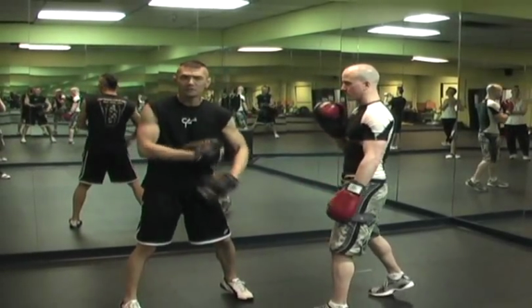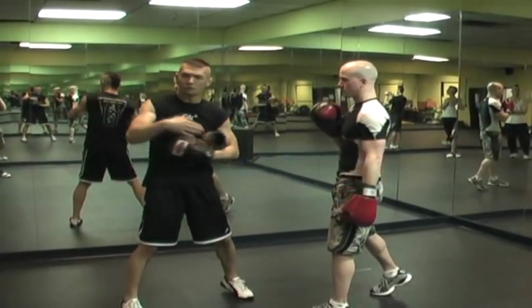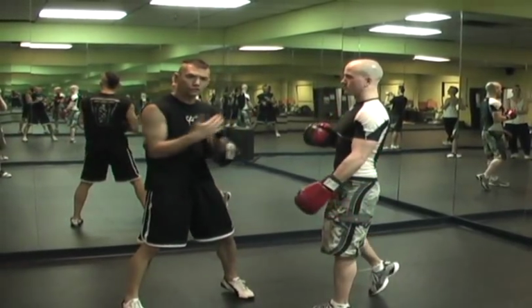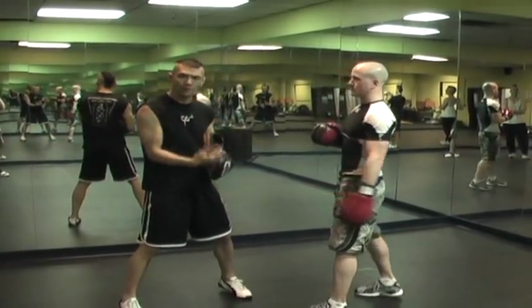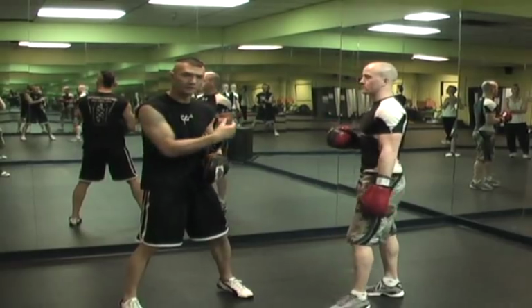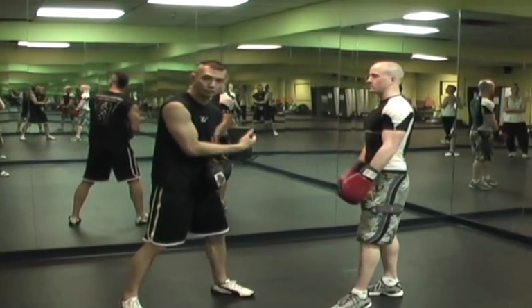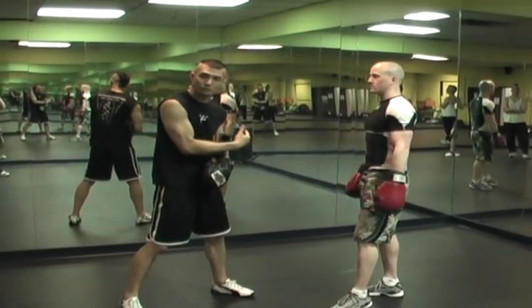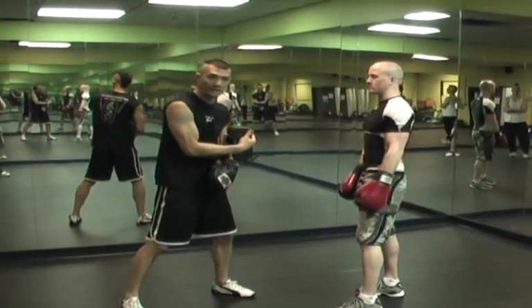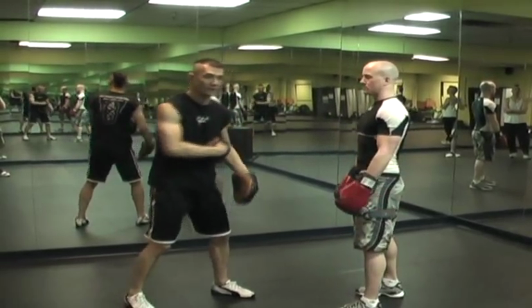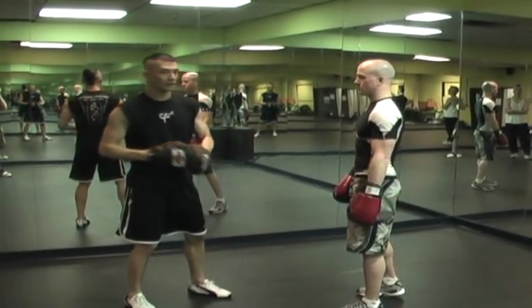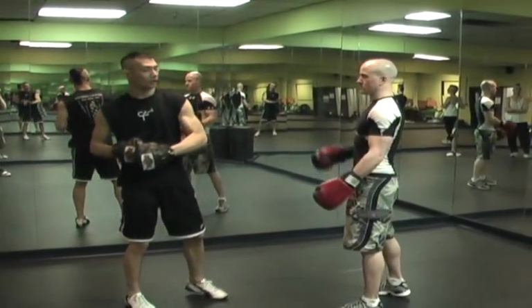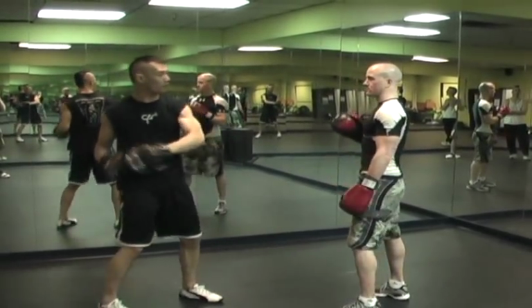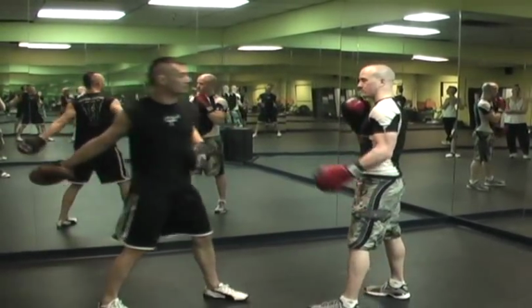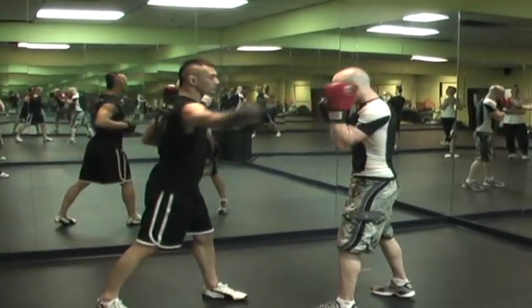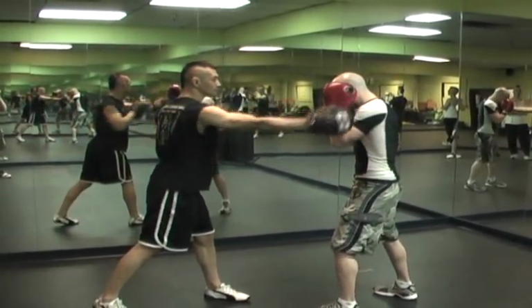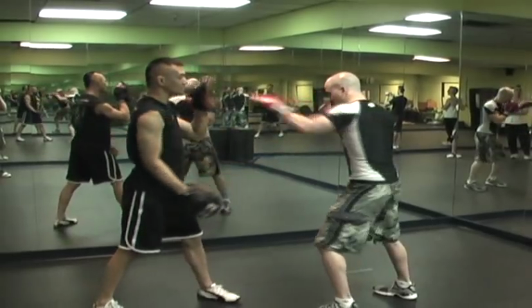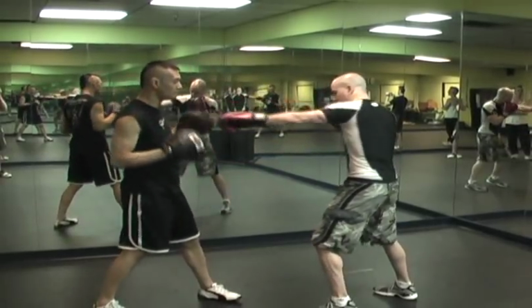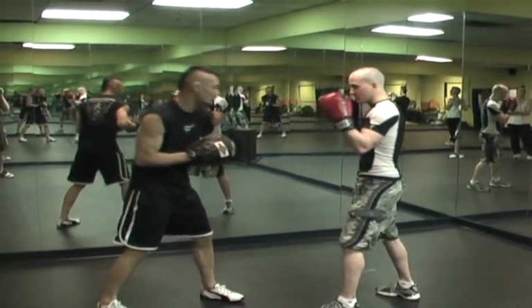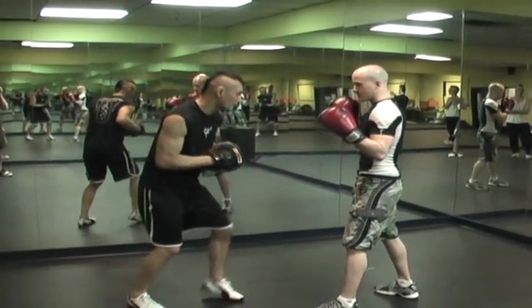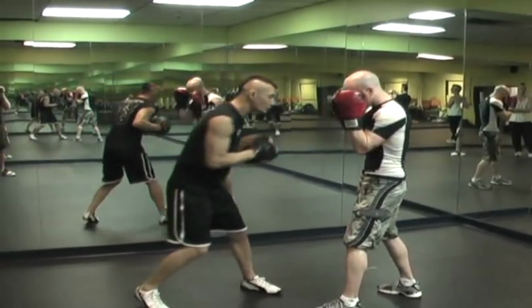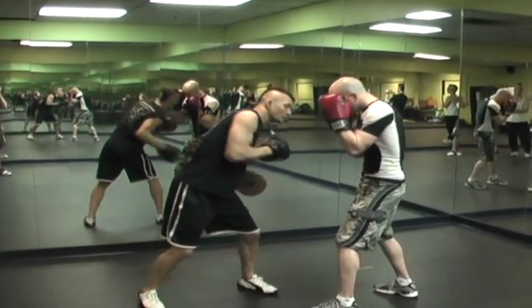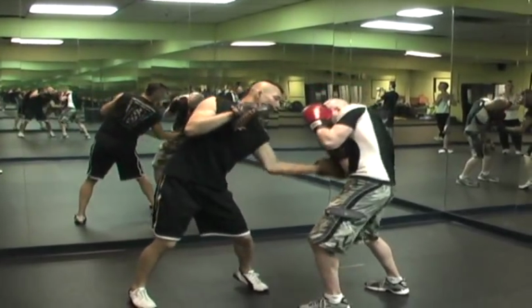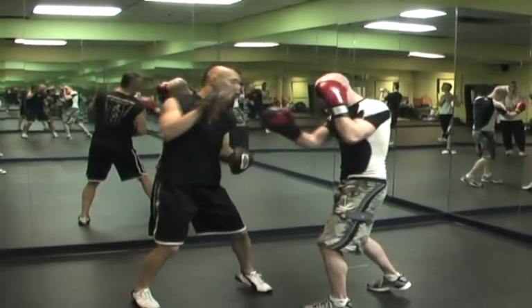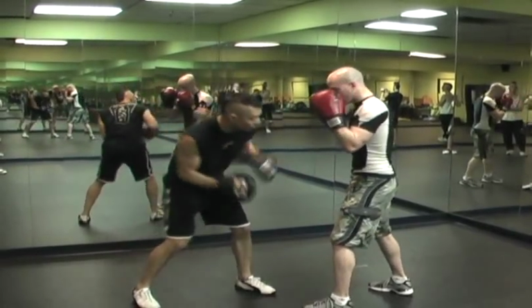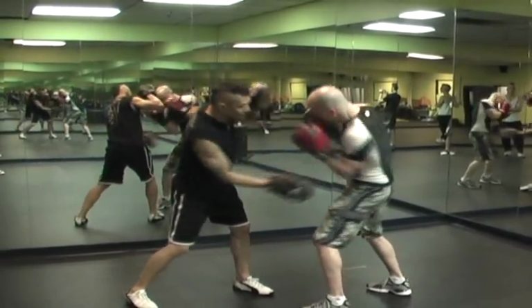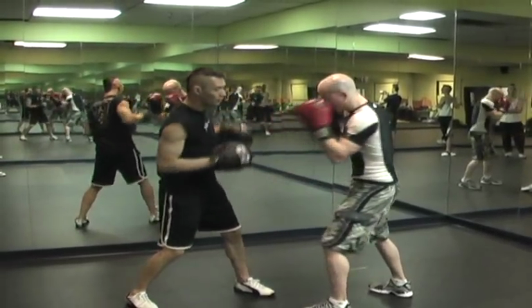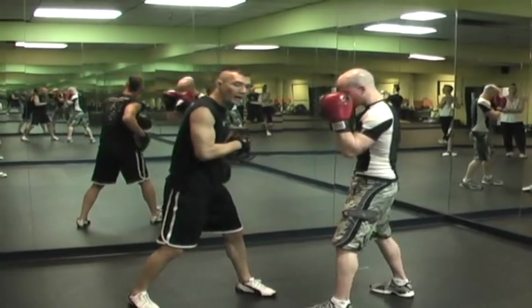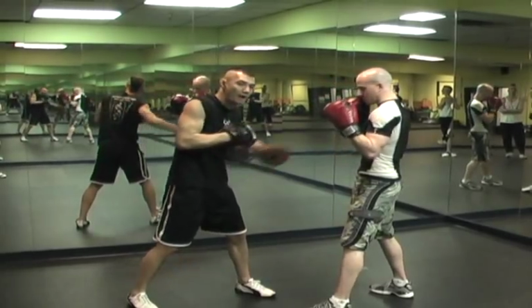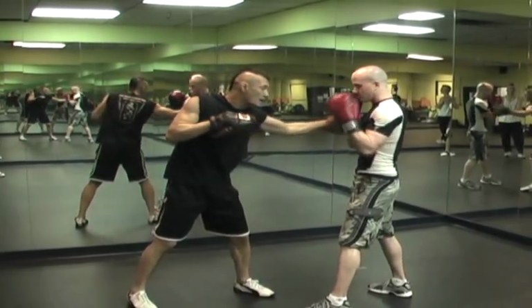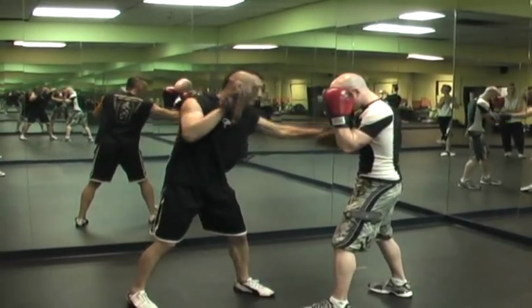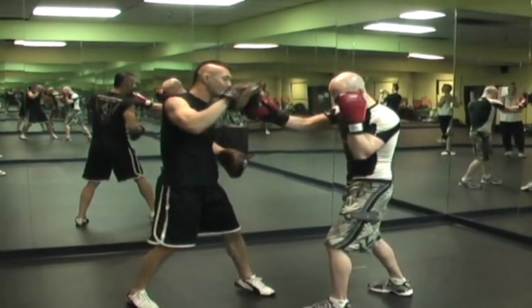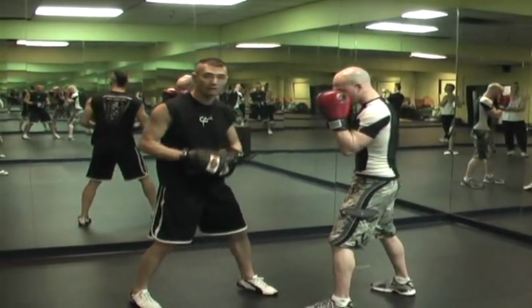They're called short punches just because of the range that we're in. I'm not throwing a hook from all the way out here so he can fully extend his punches. It's a little bit closer so that all the punches are short. Note how I'm having a cover and then counter.